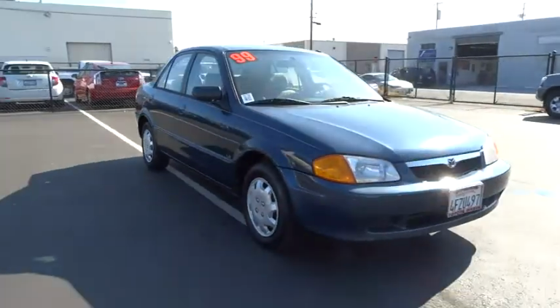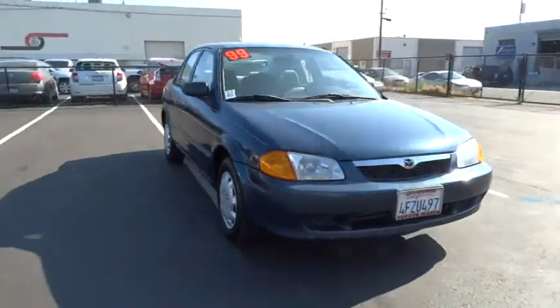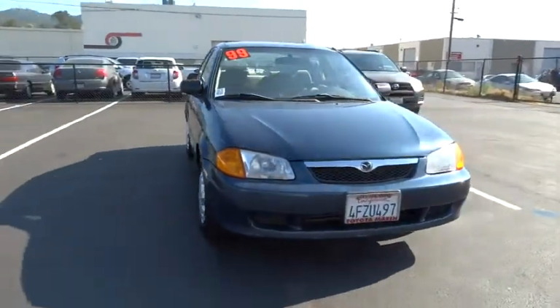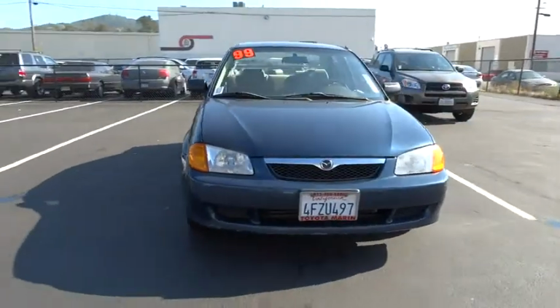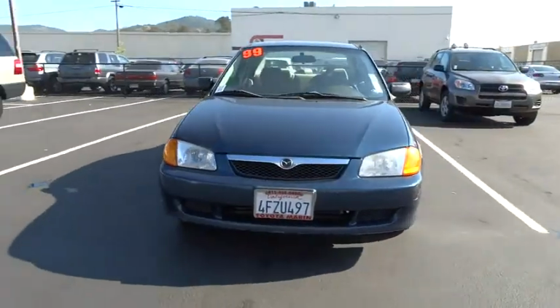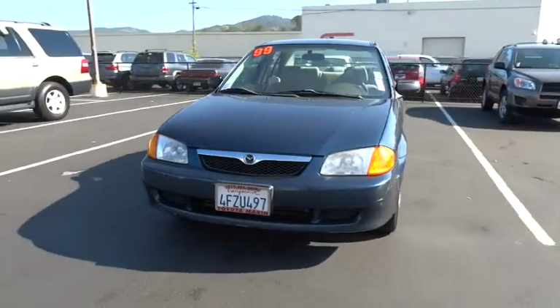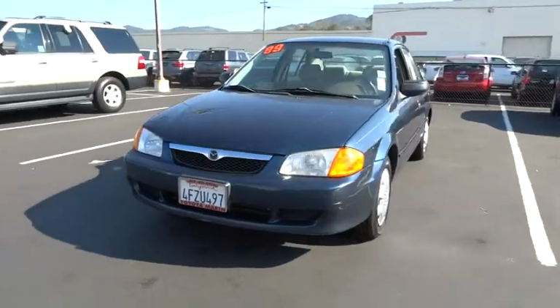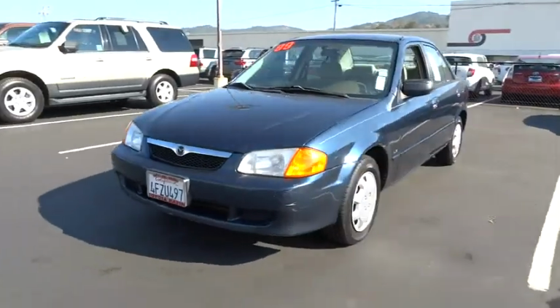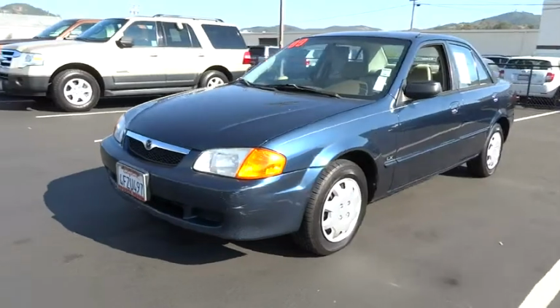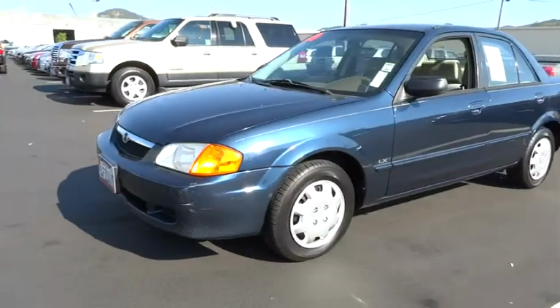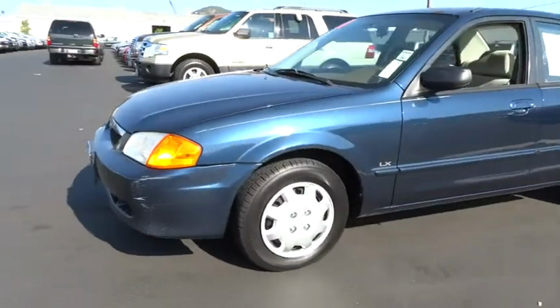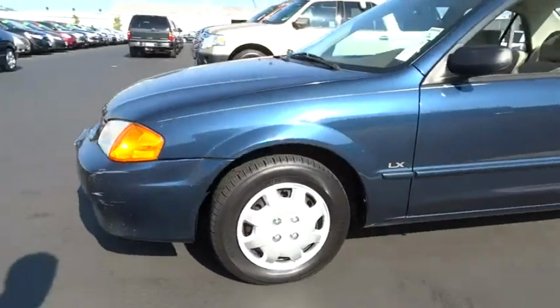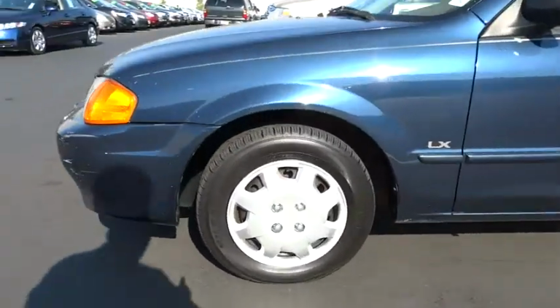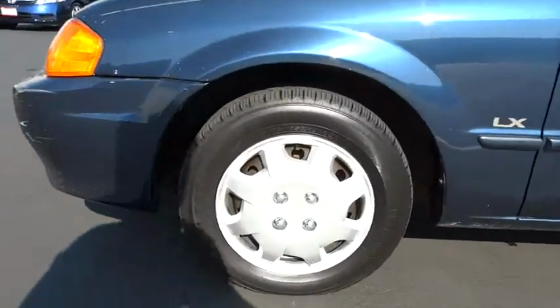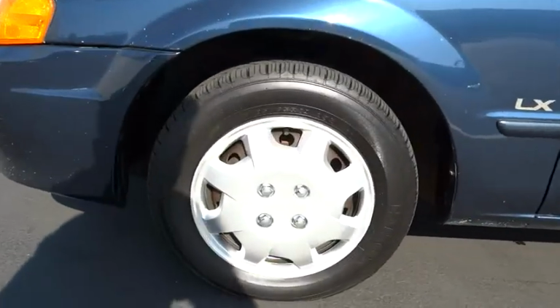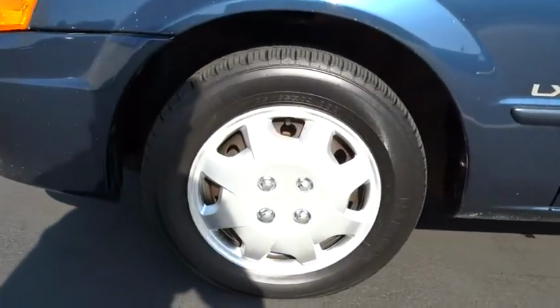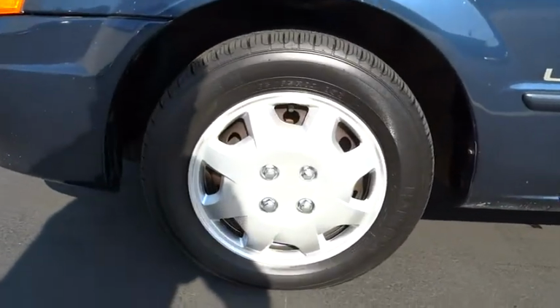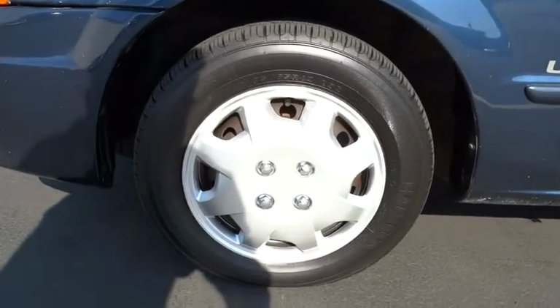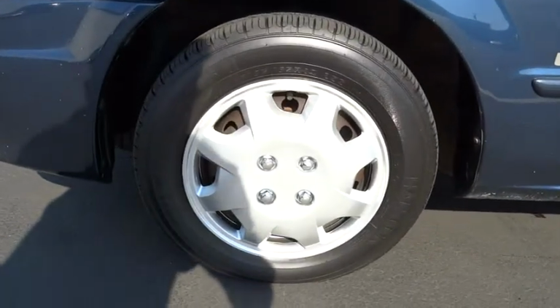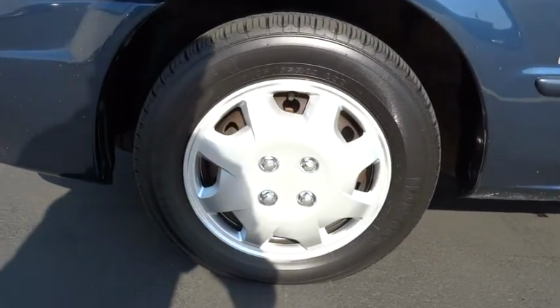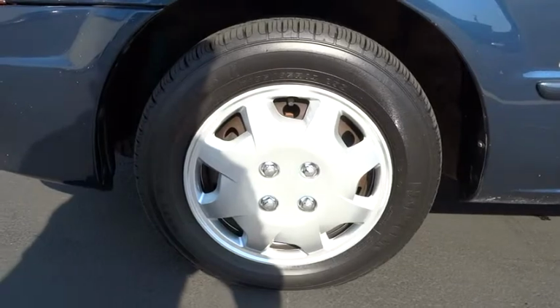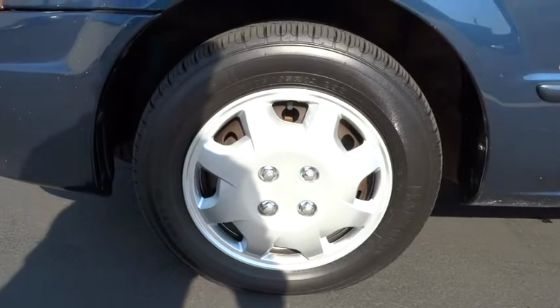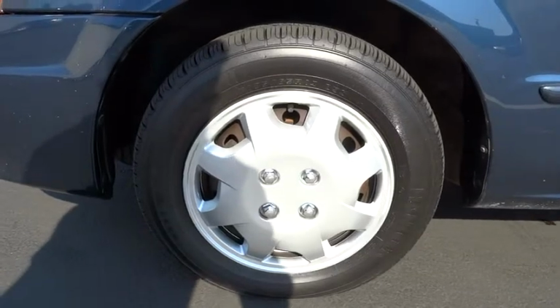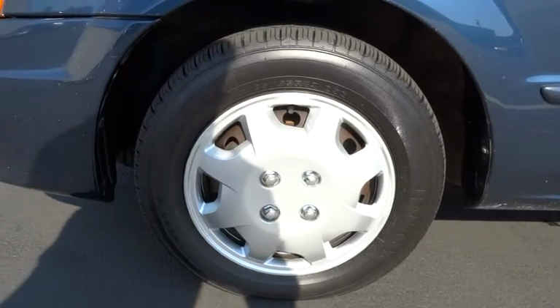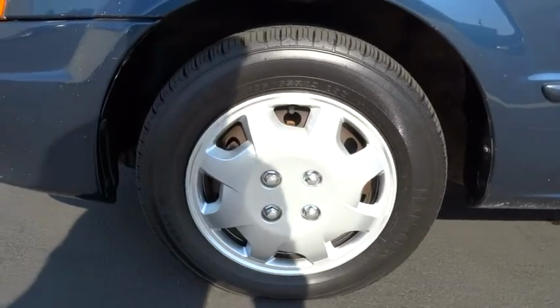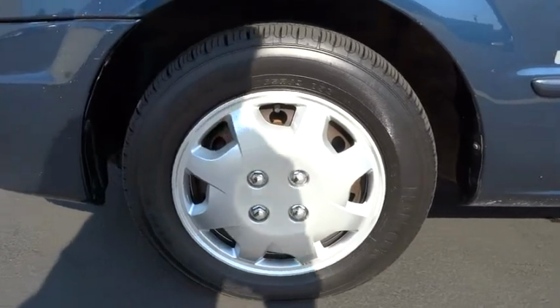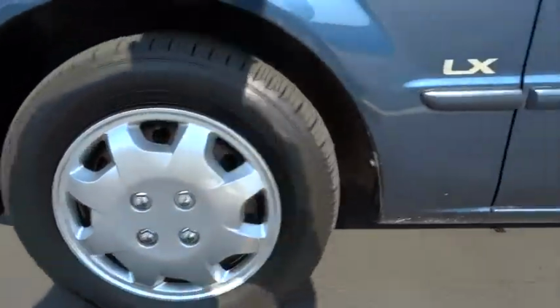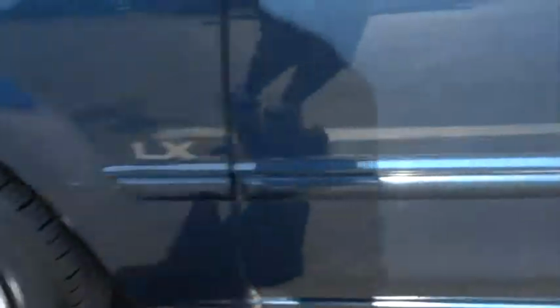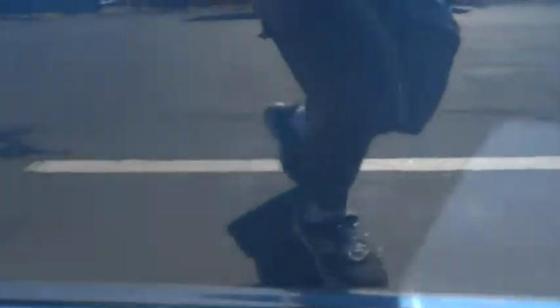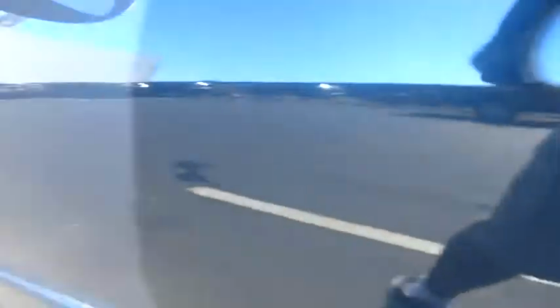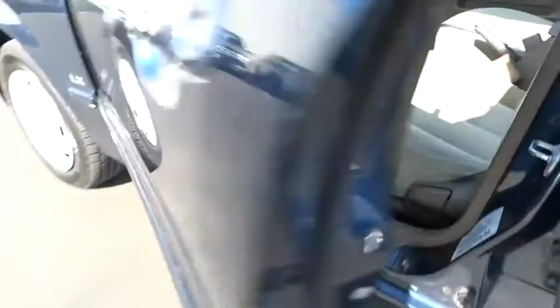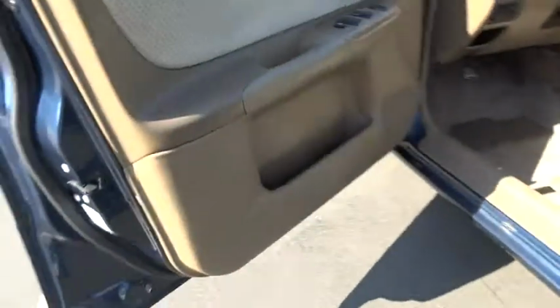Here are some of this vehicle's great options: driver airbag, power steering, adjustable steering wheel, cruise control, rear defrost, FWD, AM-FM stereo radio, child safety locks, CD player.